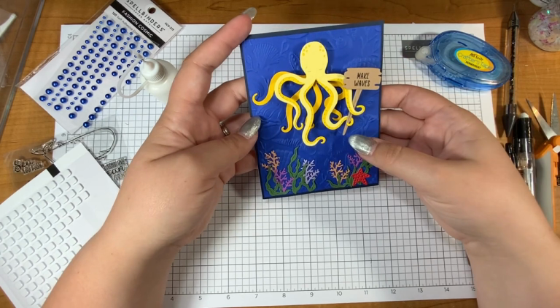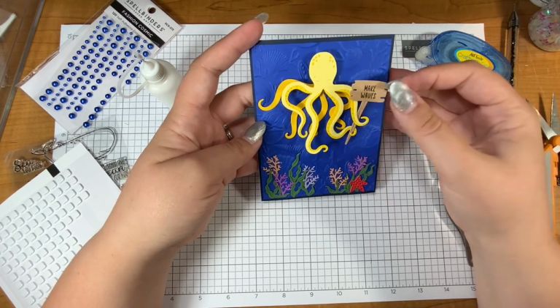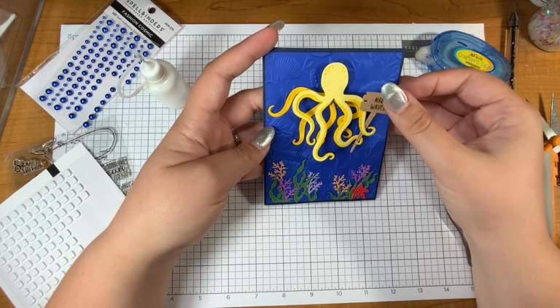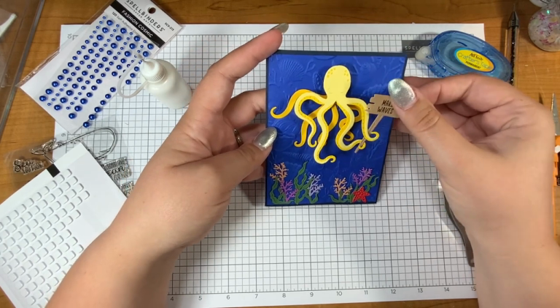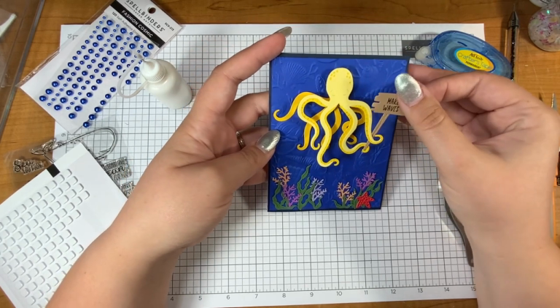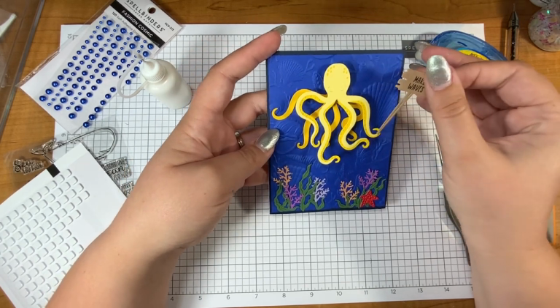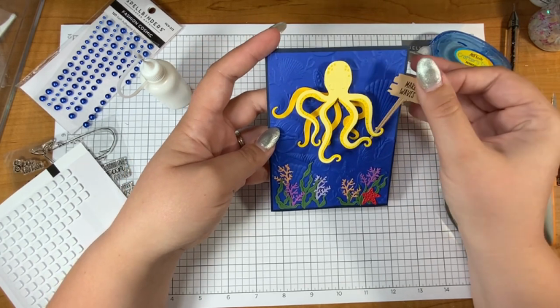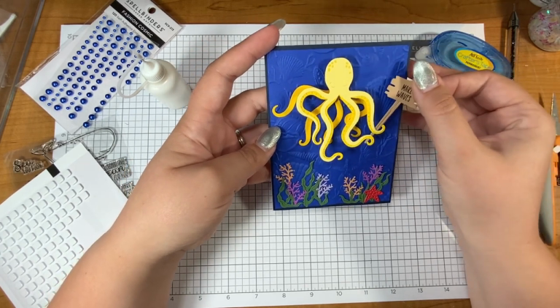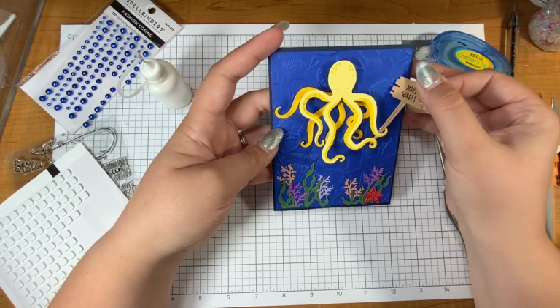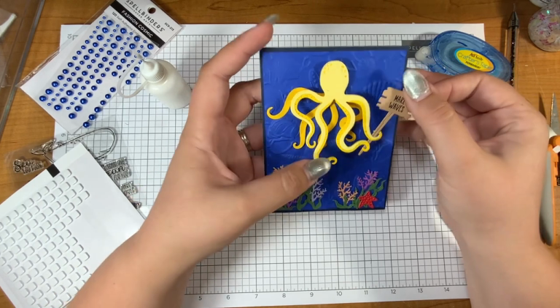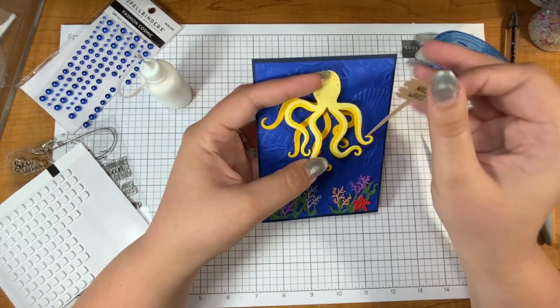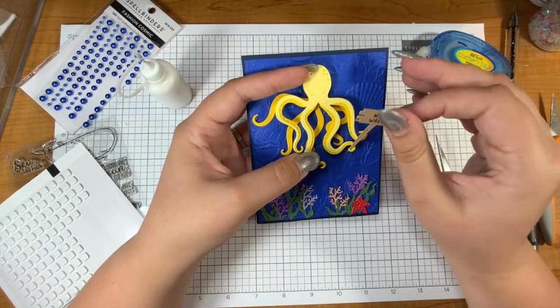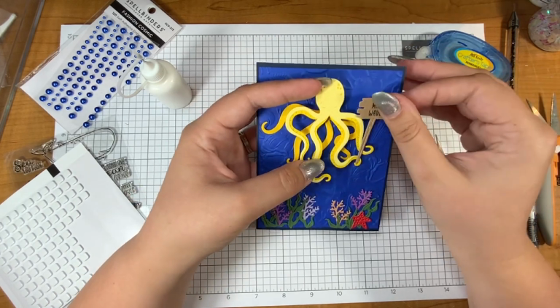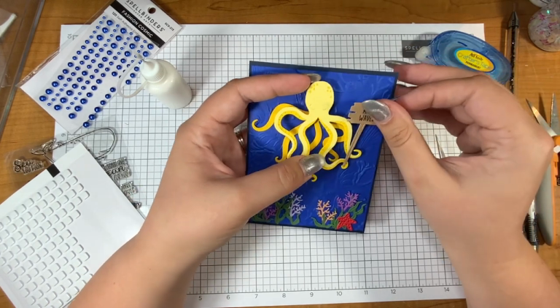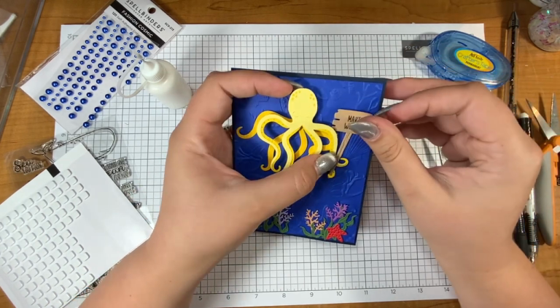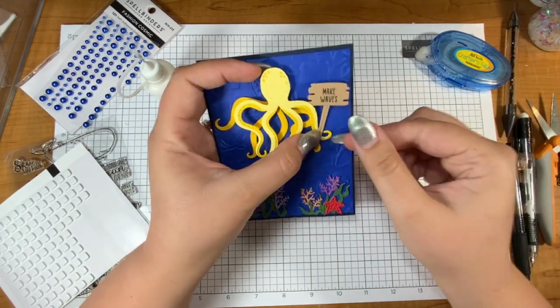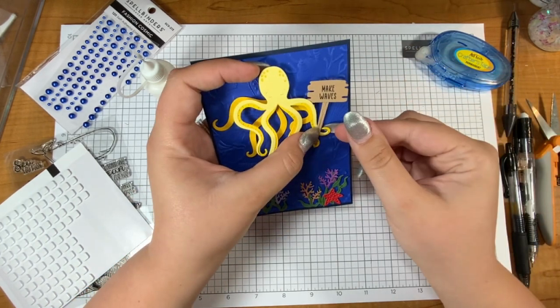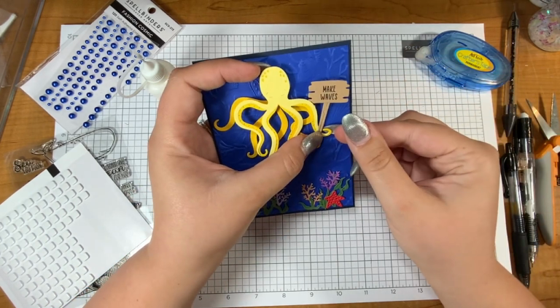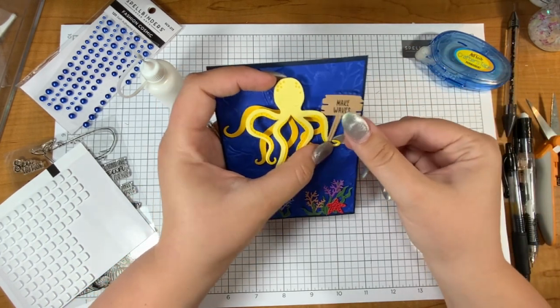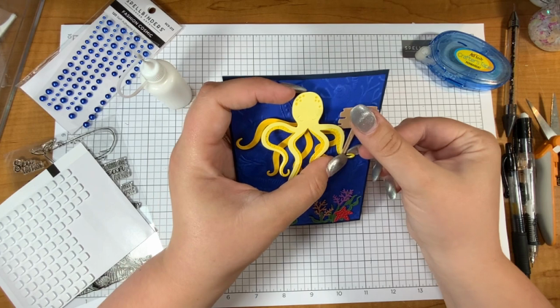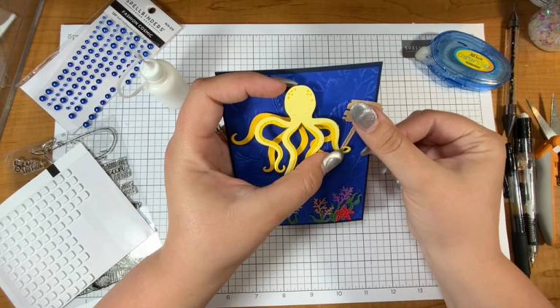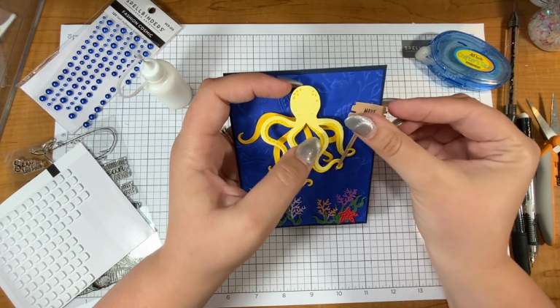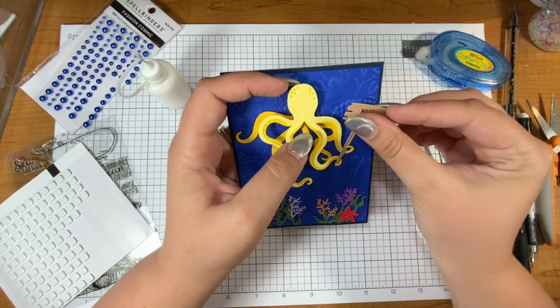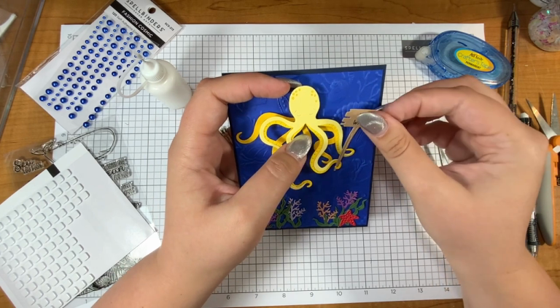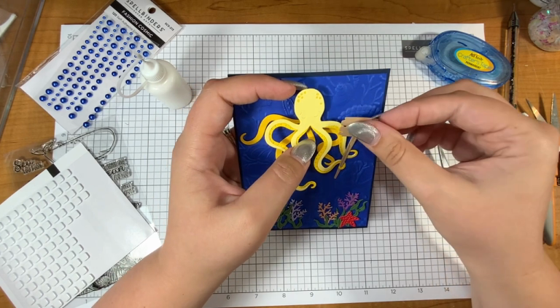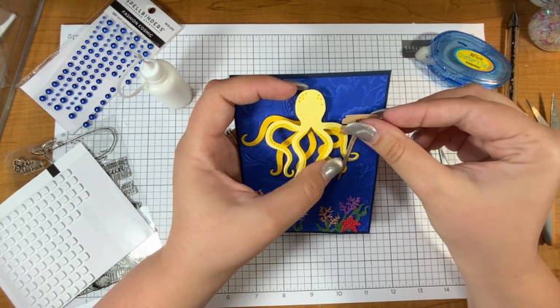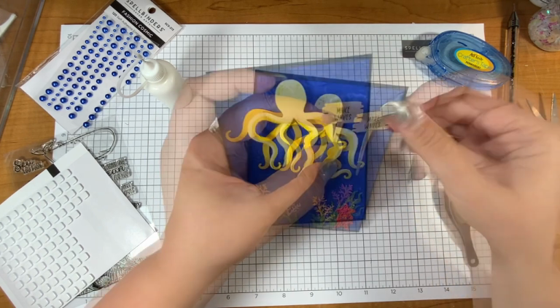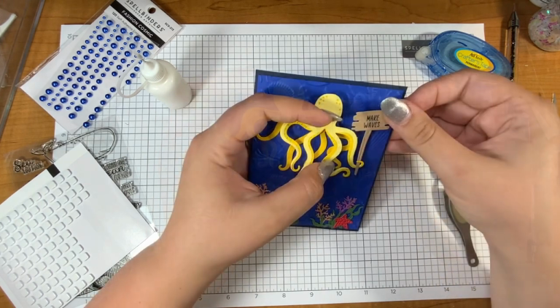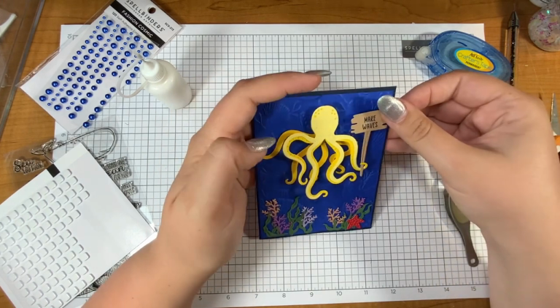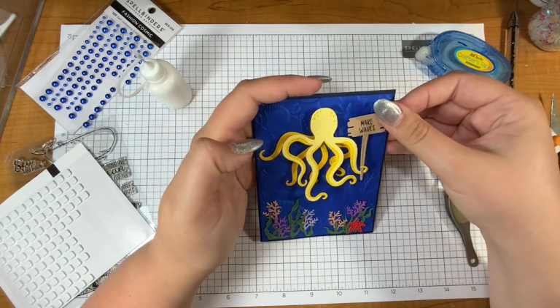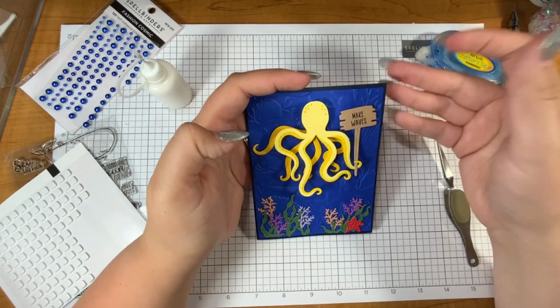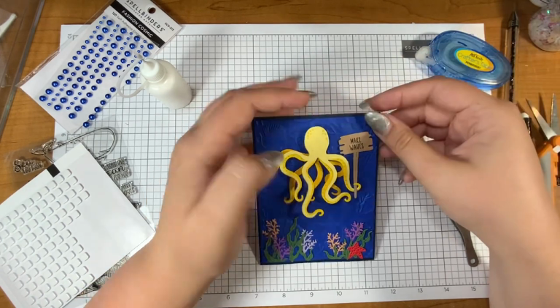I want the octopus to be holding the sign. I think I want it kind of in both of his tentacles on the top here — kind of like that, right about there. Yes, that's what I like.